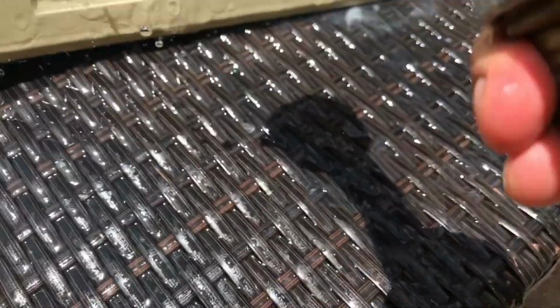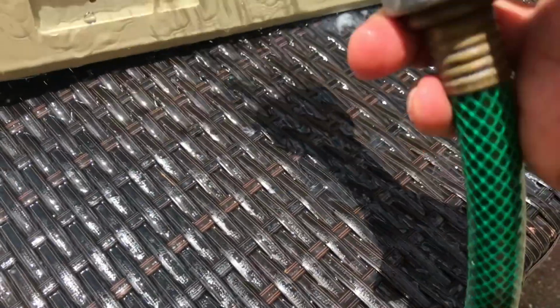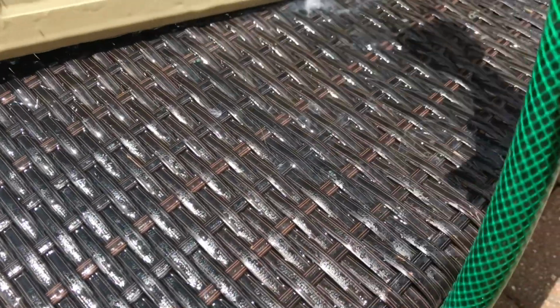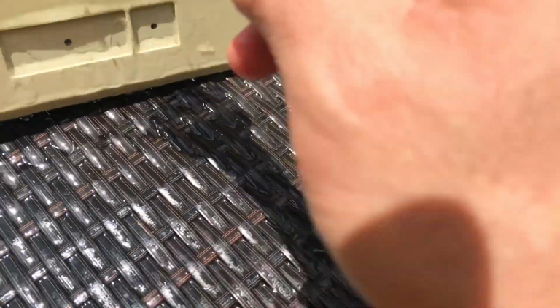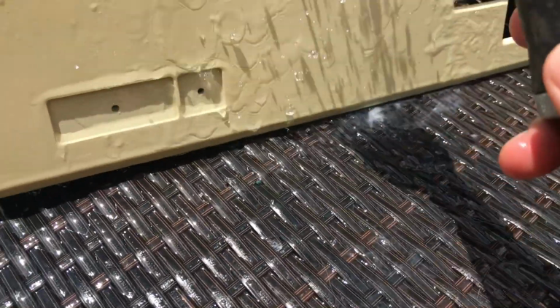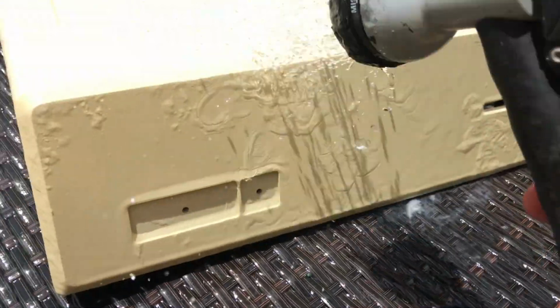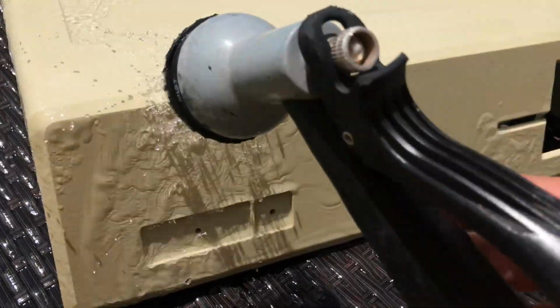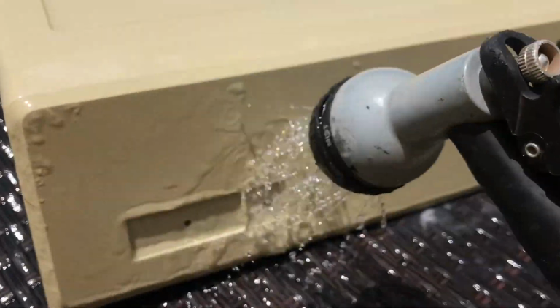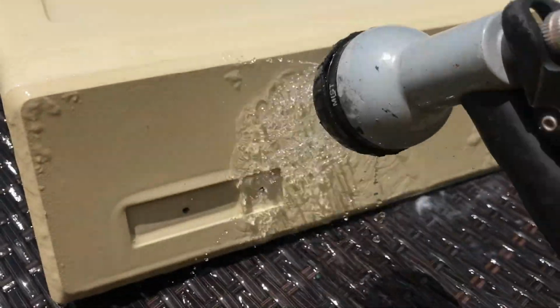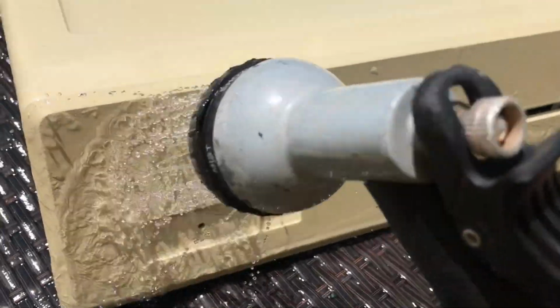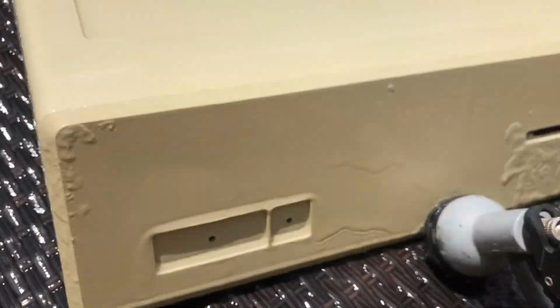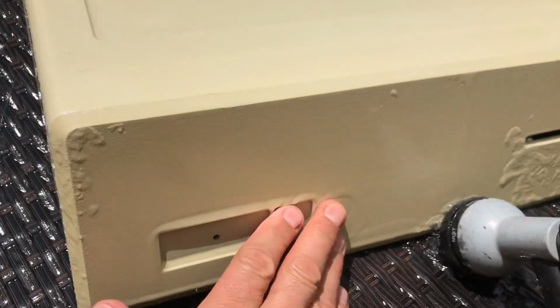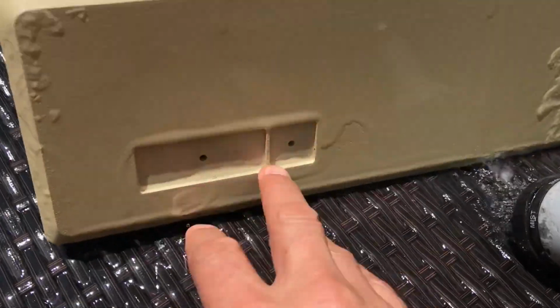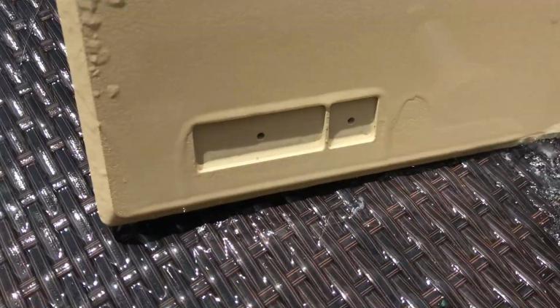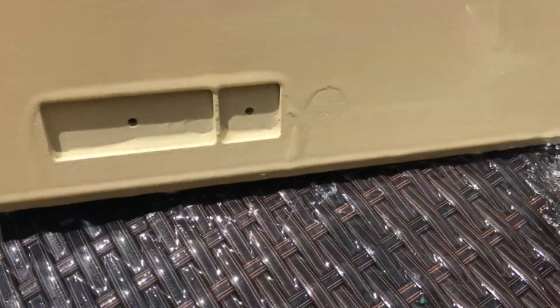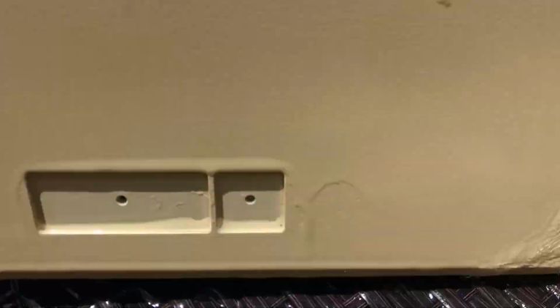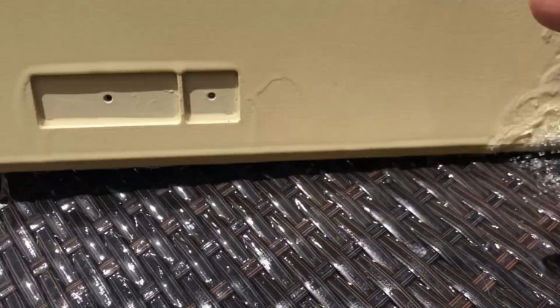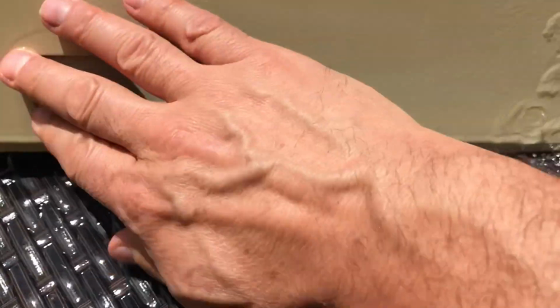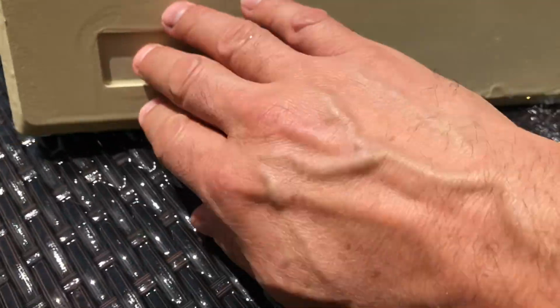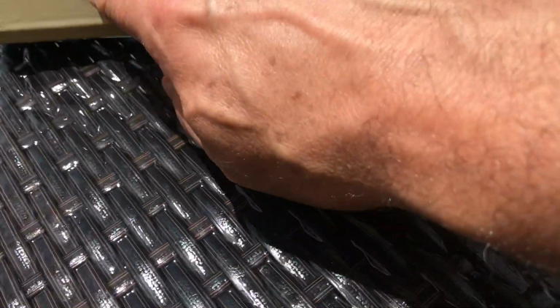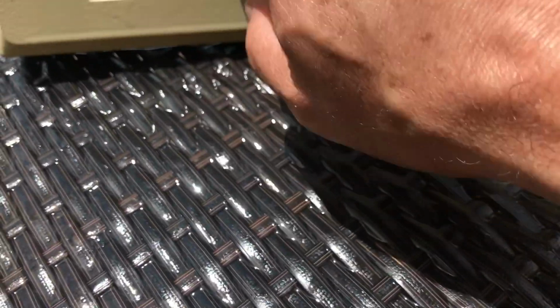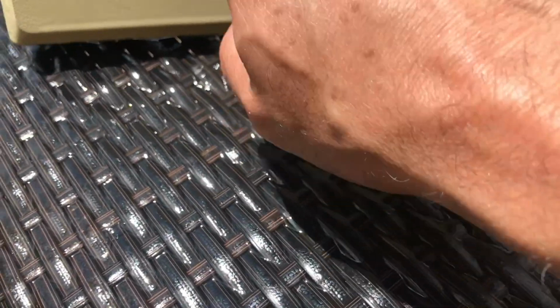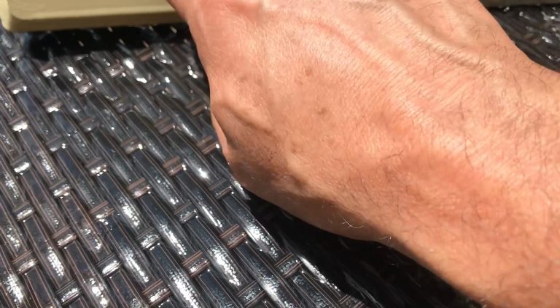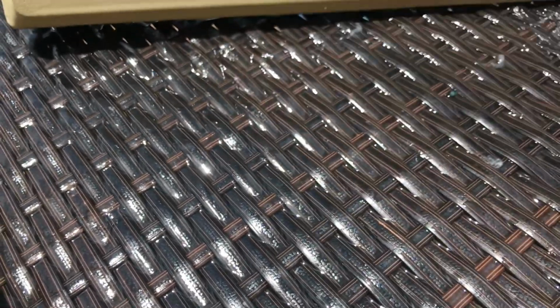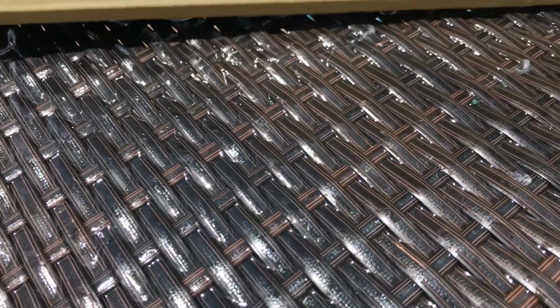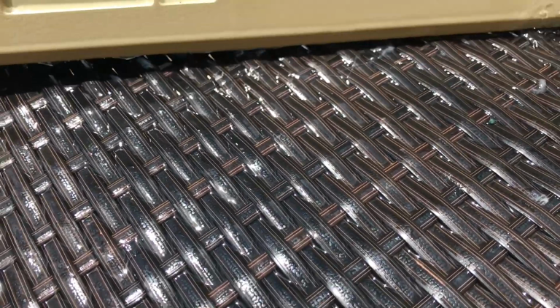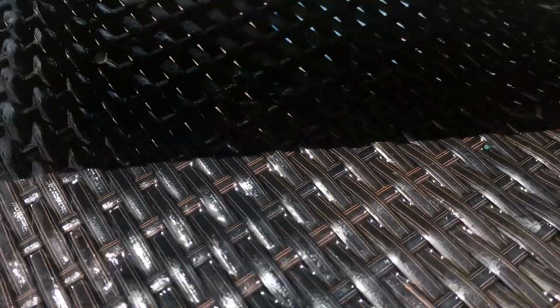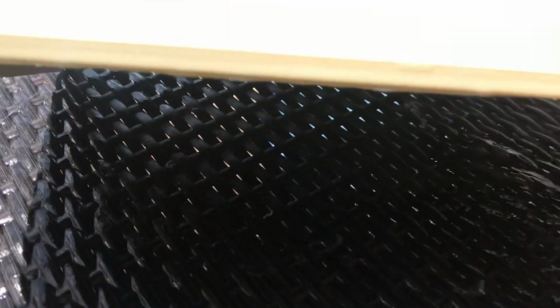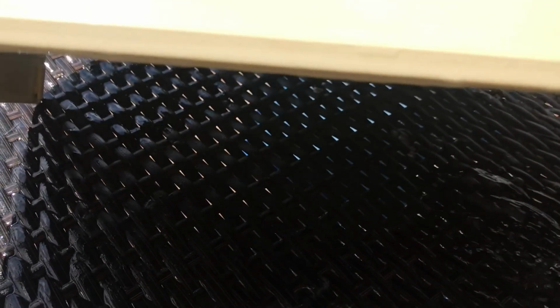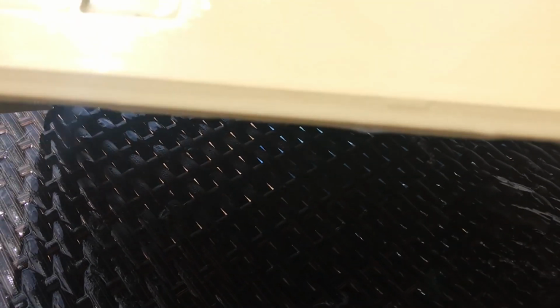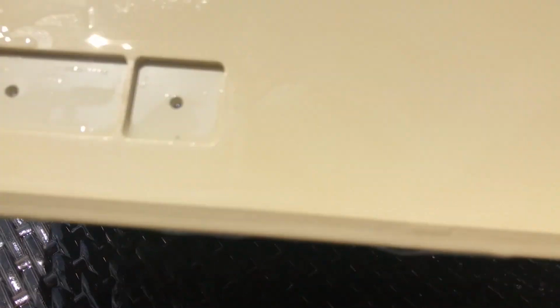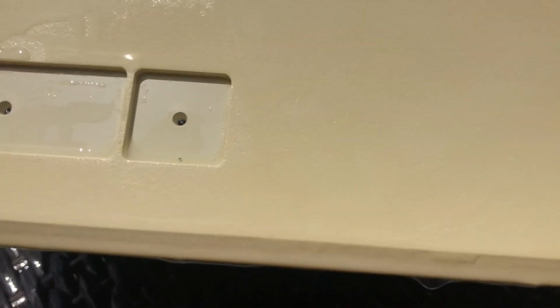I'll spare you a lot of the steps of retrobriting — if you follow my channel you have seen me doing this tens of times. Just watching it after the nice retrobrite that I was very, very careful with, and it came out with a beautiful original color now.